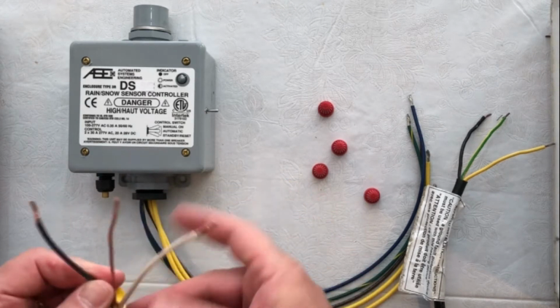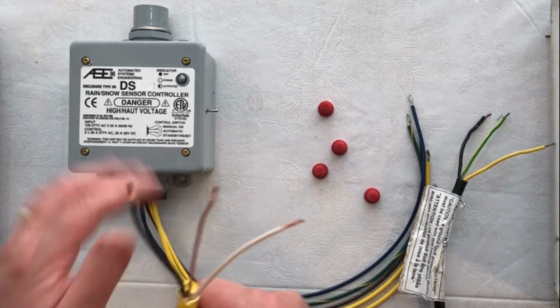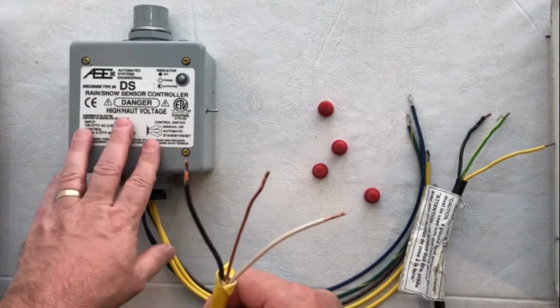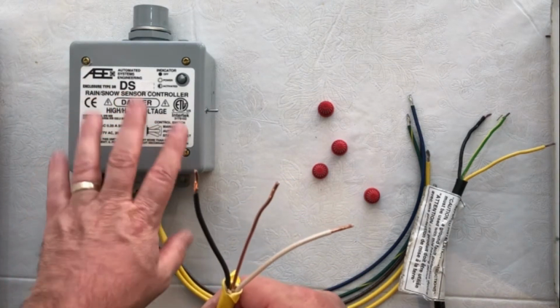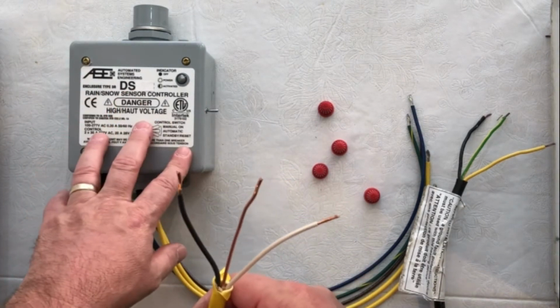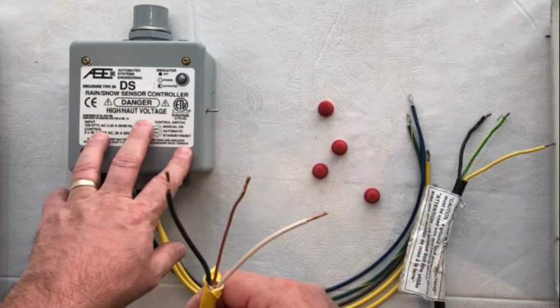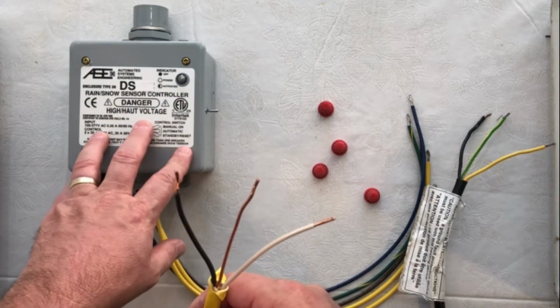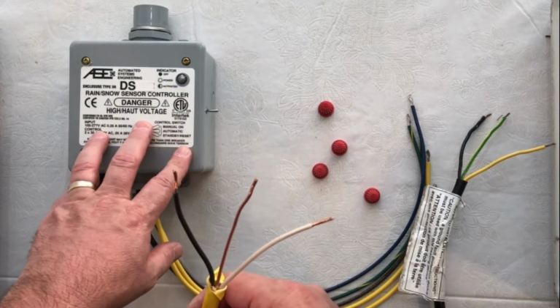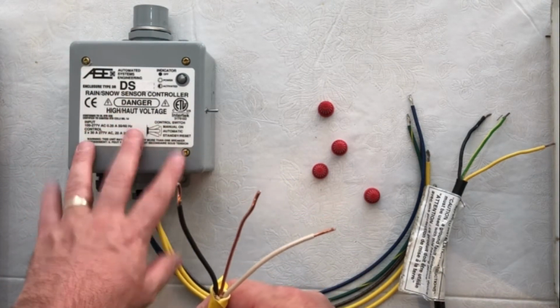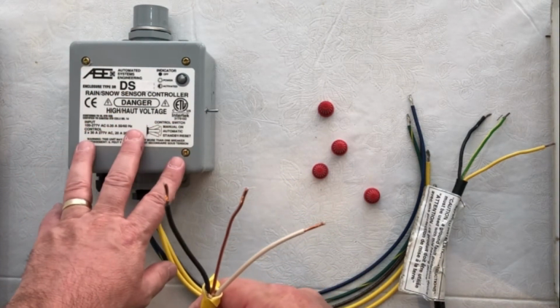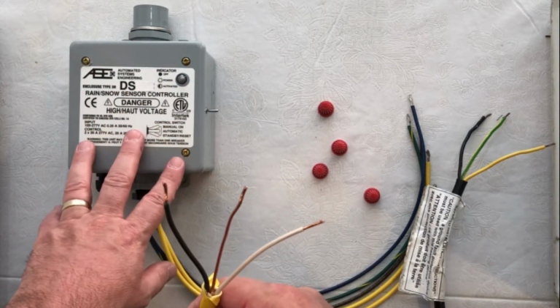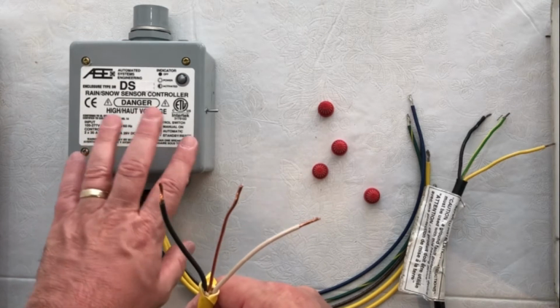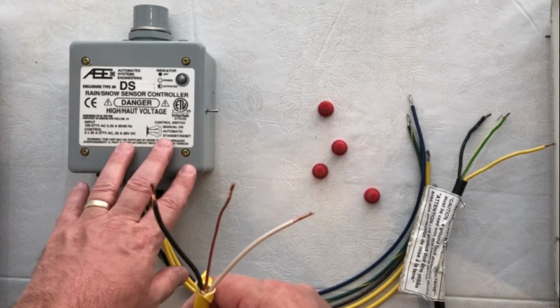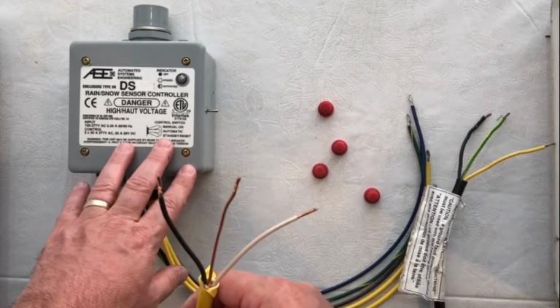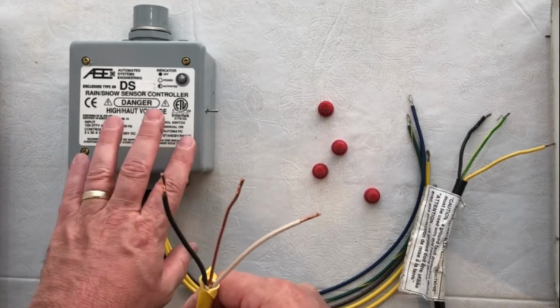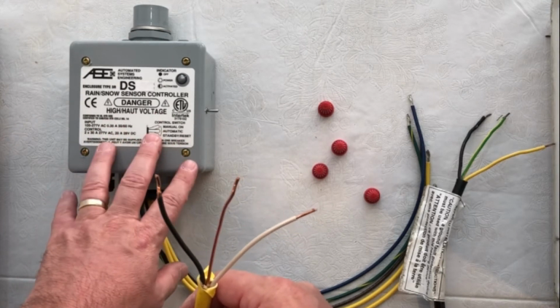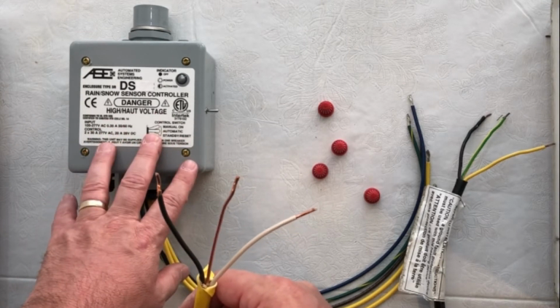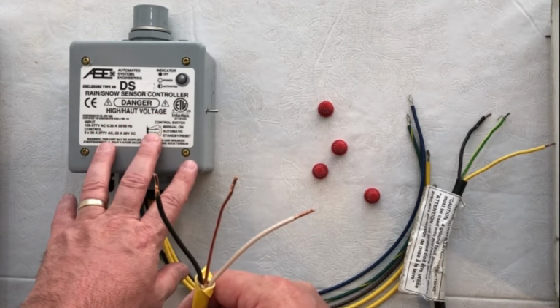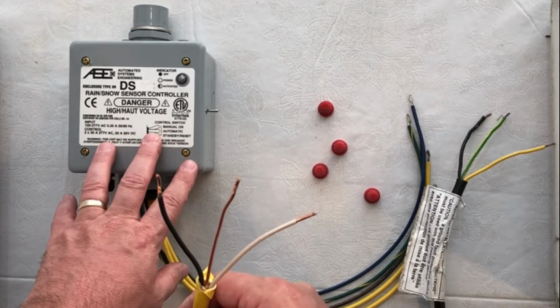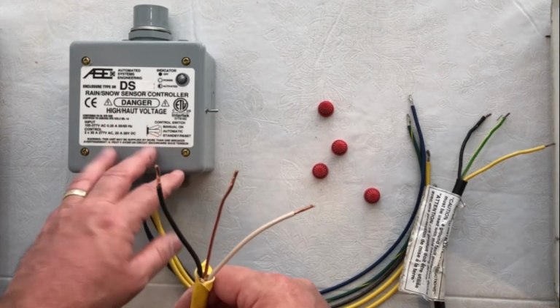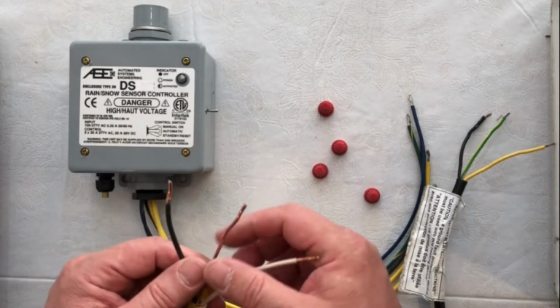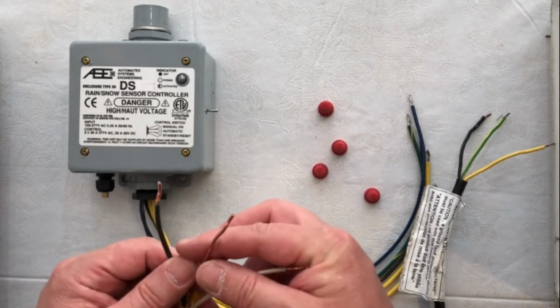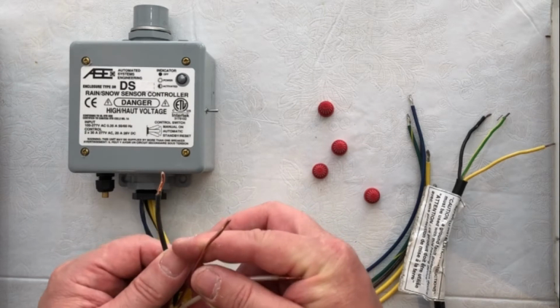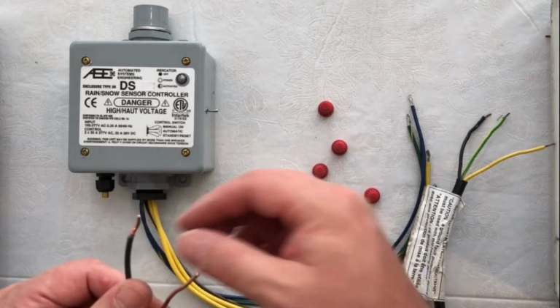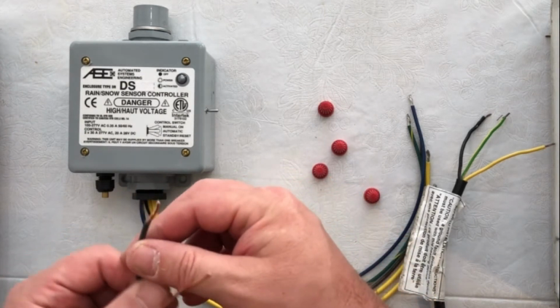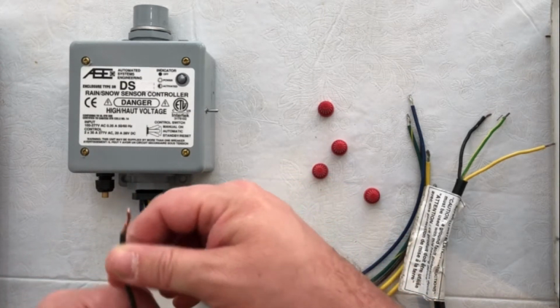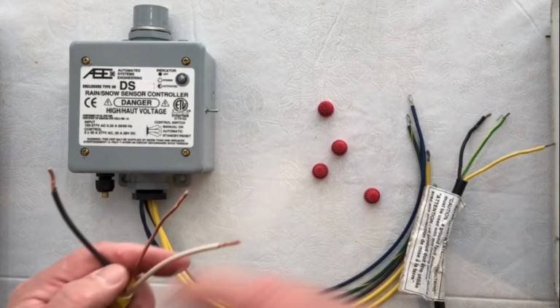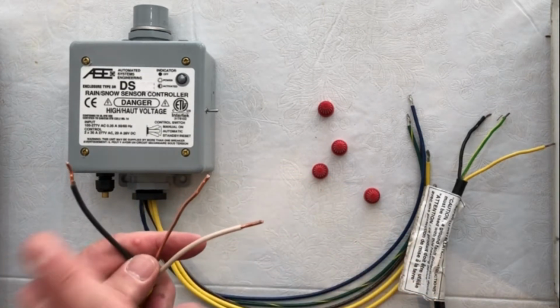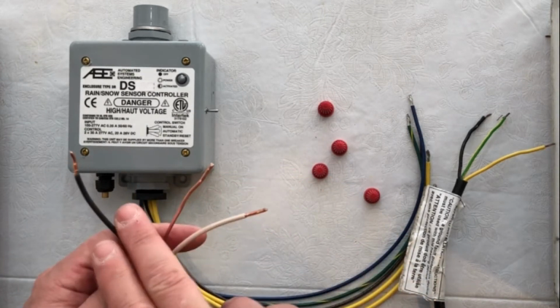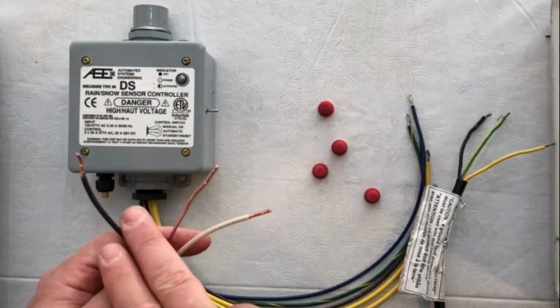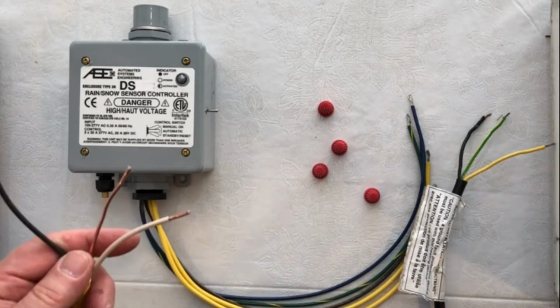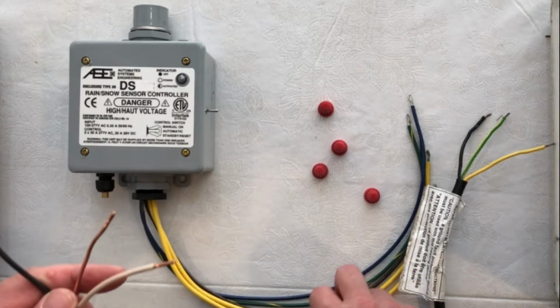The controller itself does not have ground fault protection built in. So likely local code will also require some sort of ground fault built into your circuit breaker. Please check on that as well.